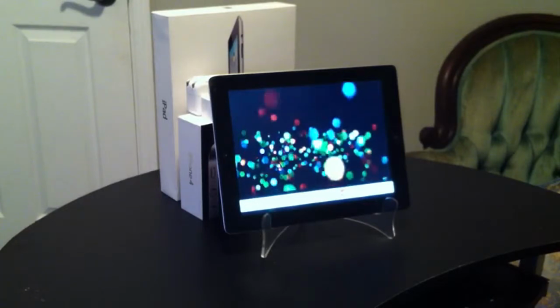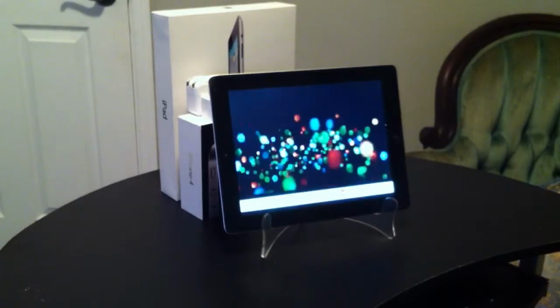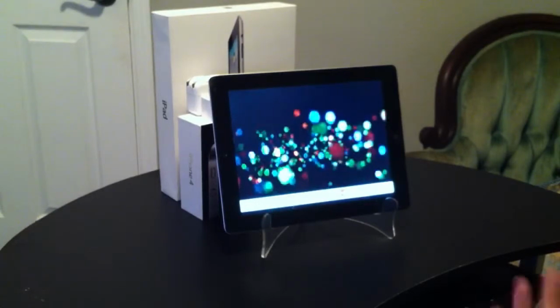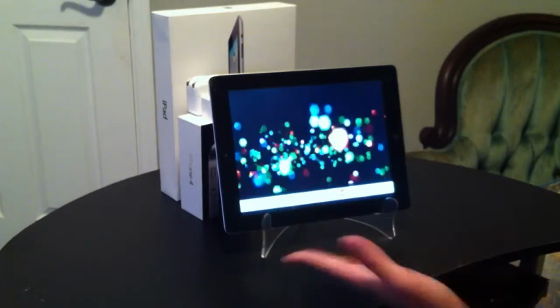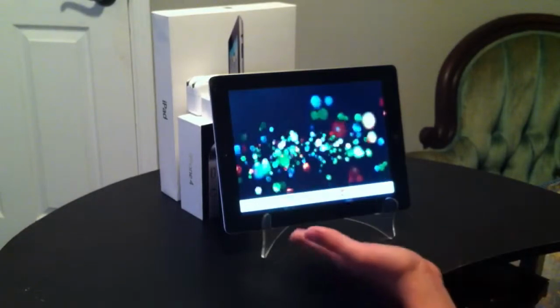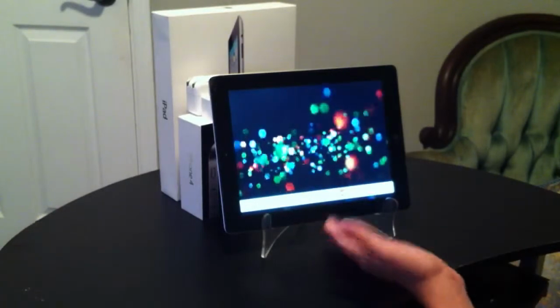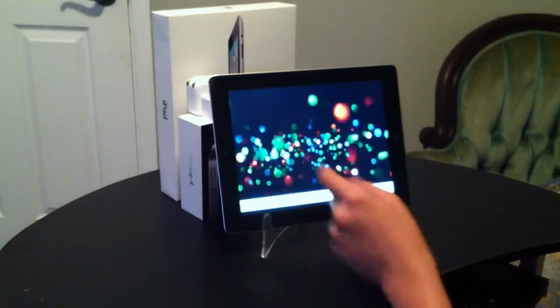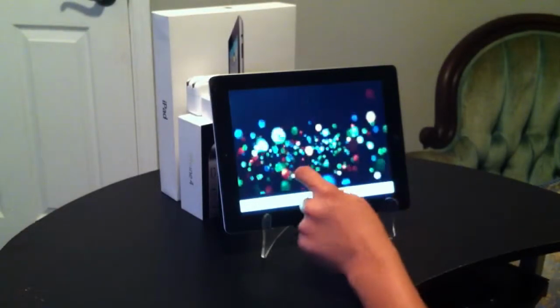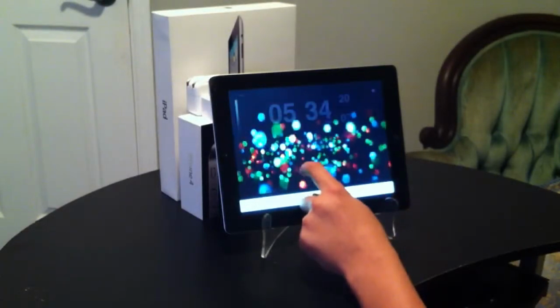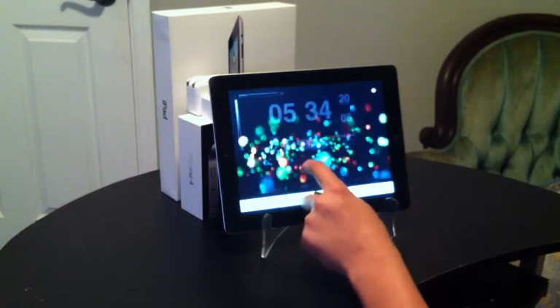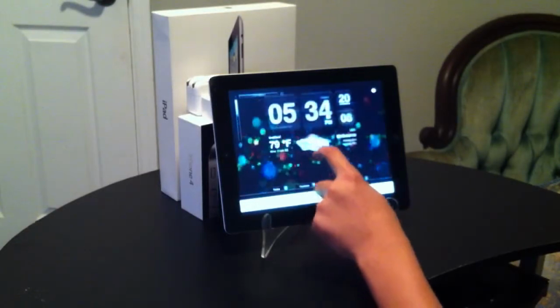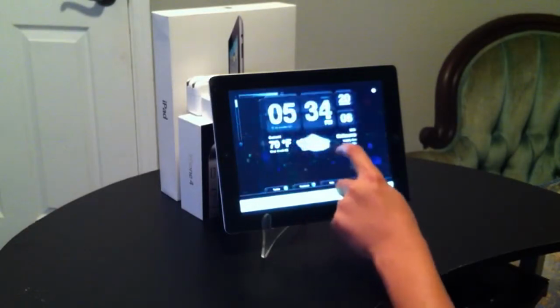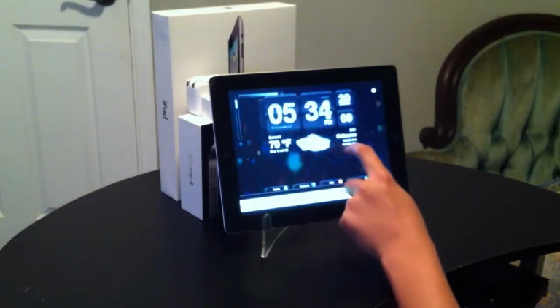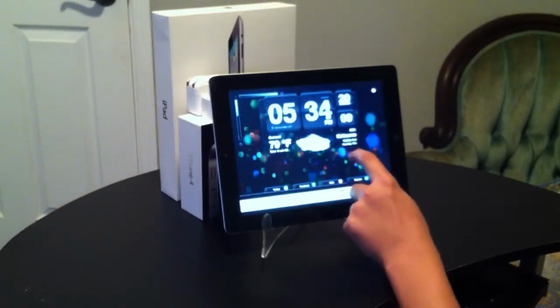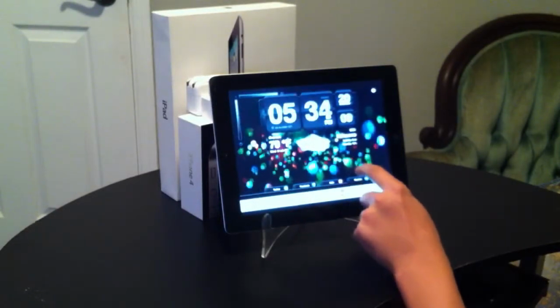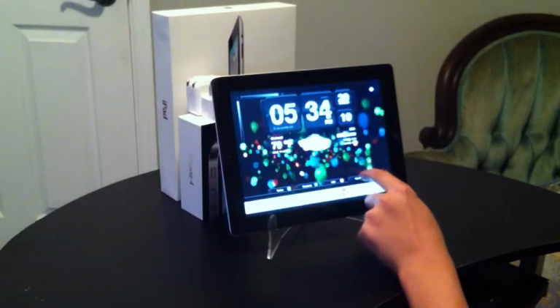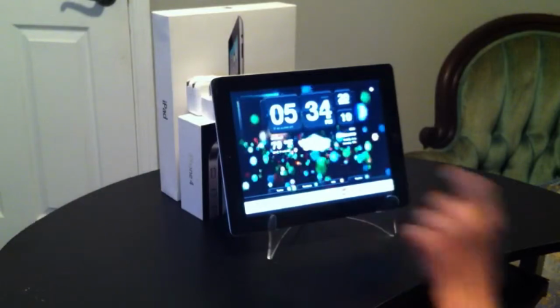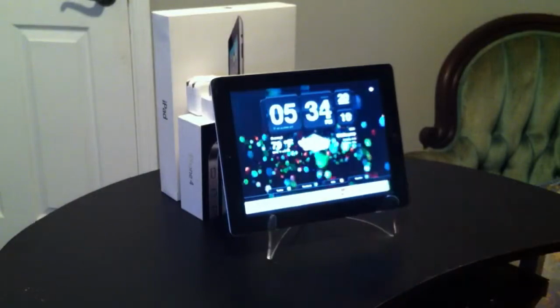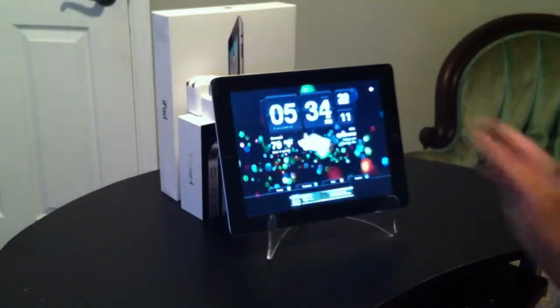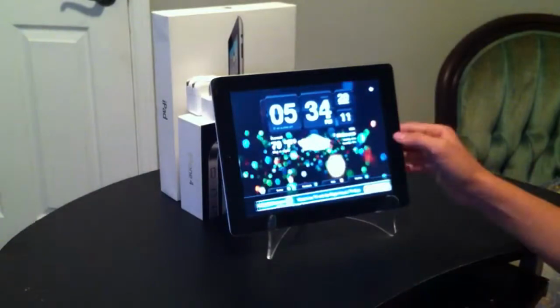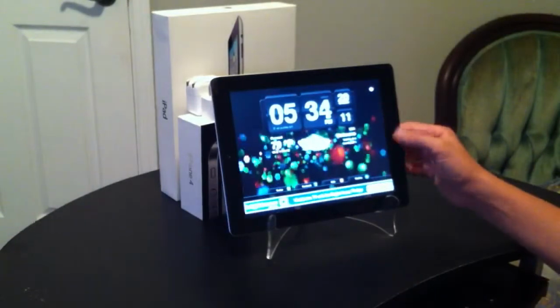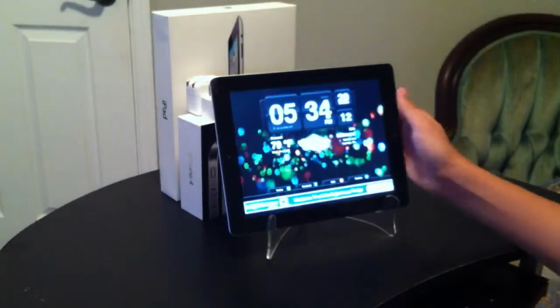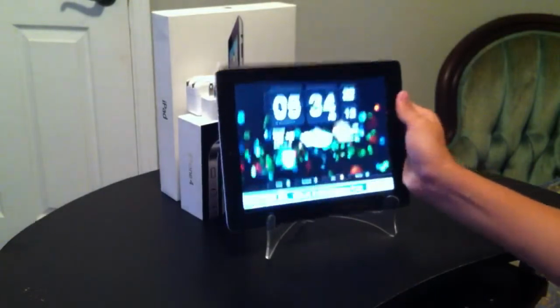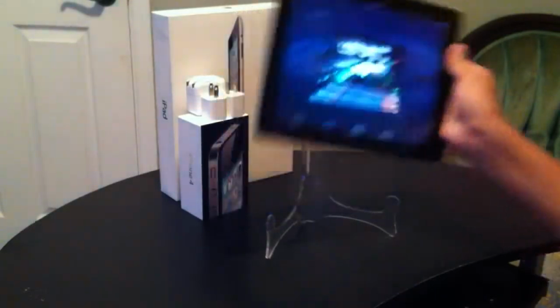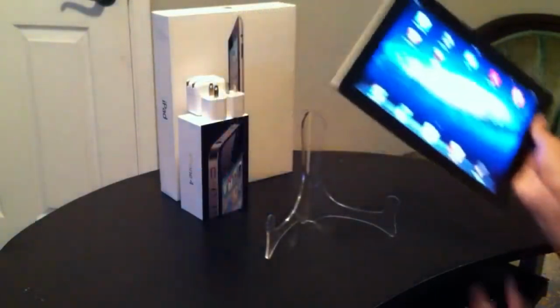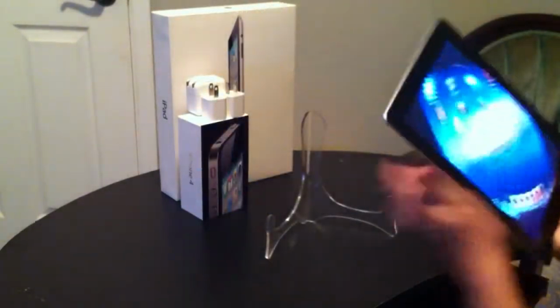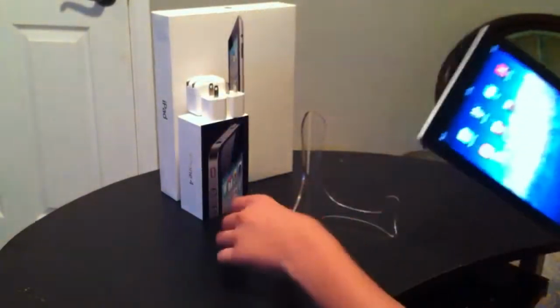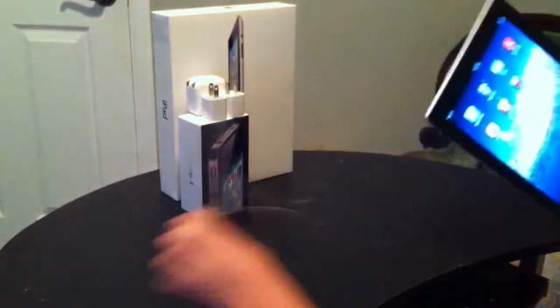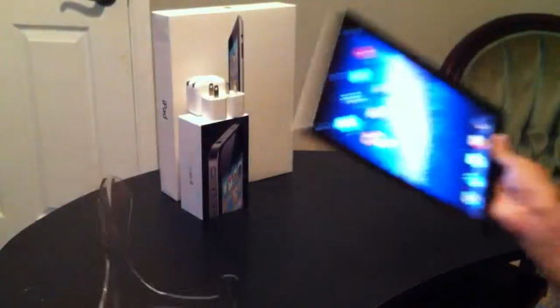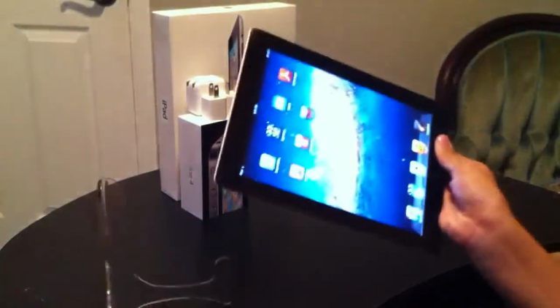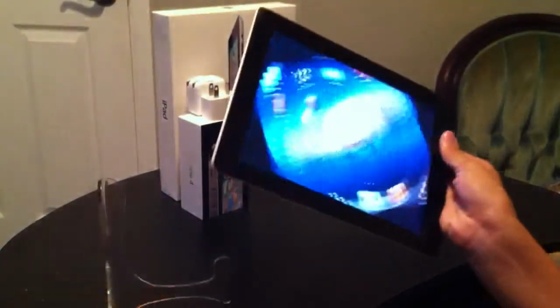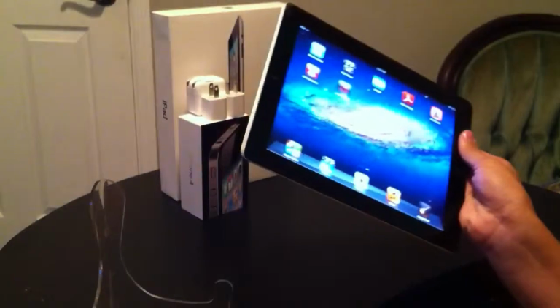If you use the full version, you have no ads. That is that stand.